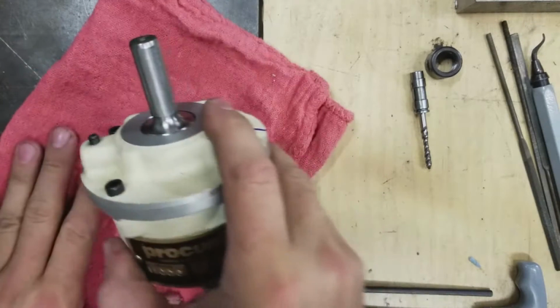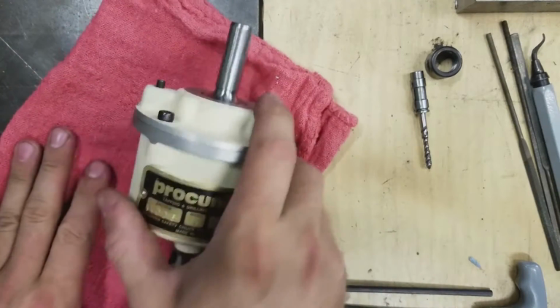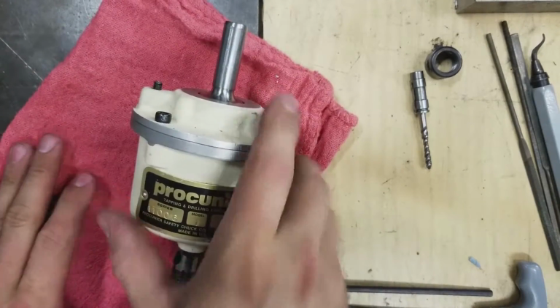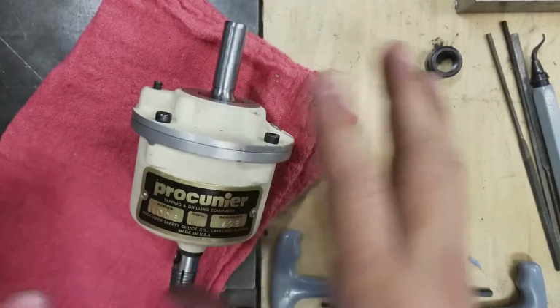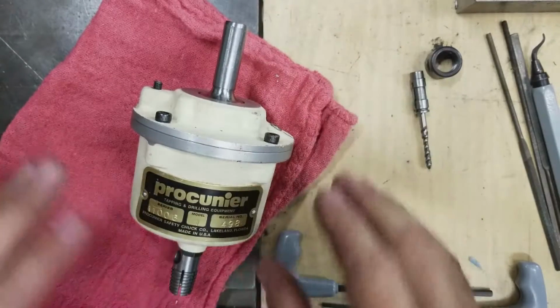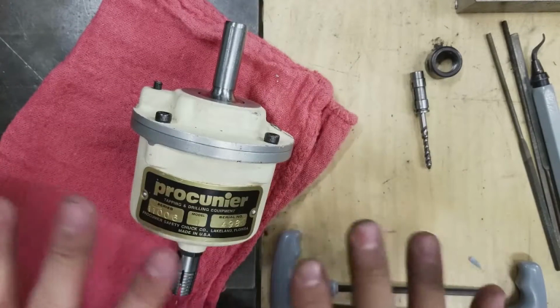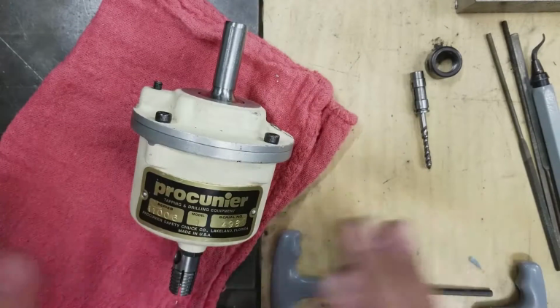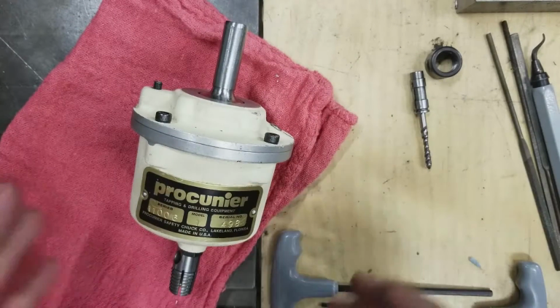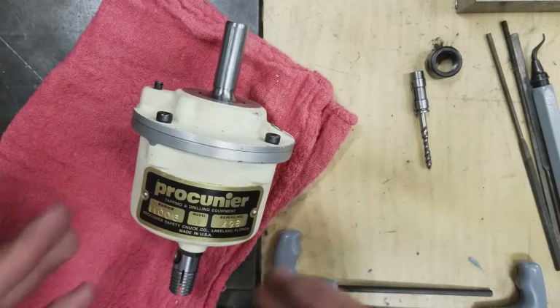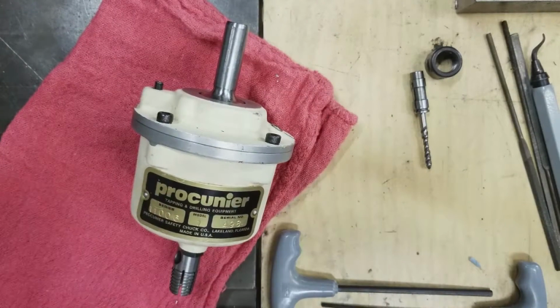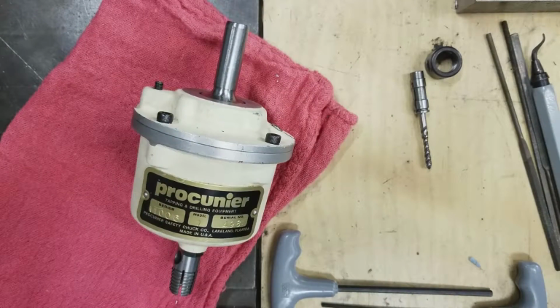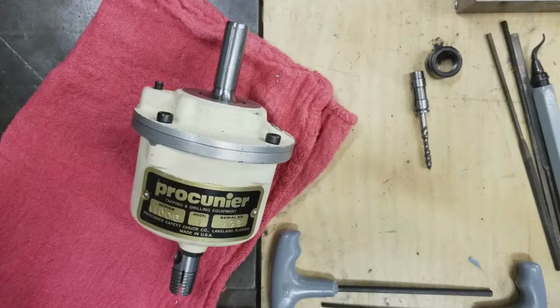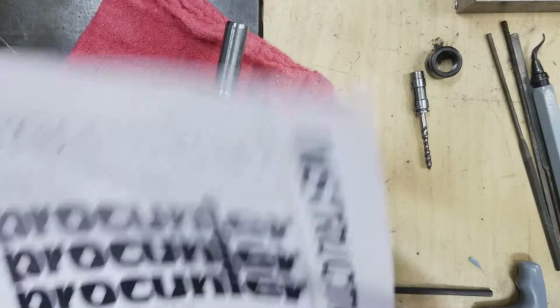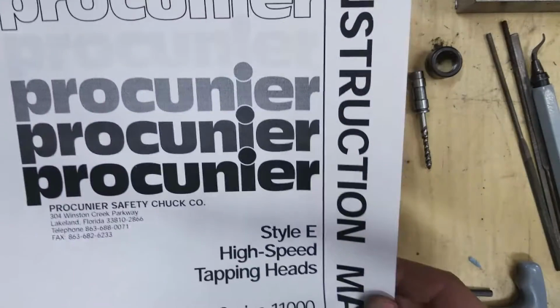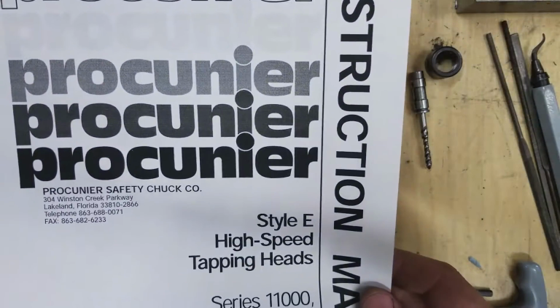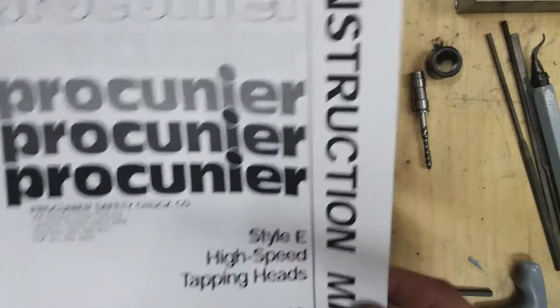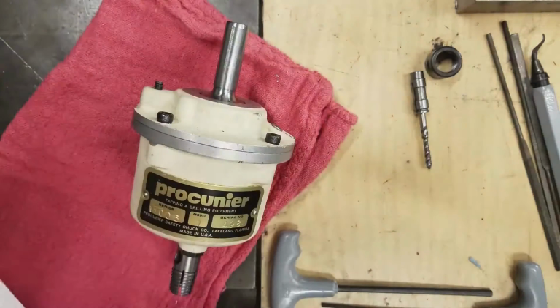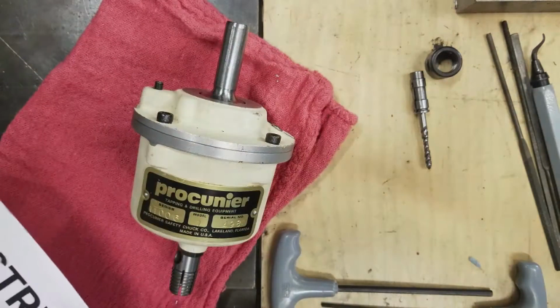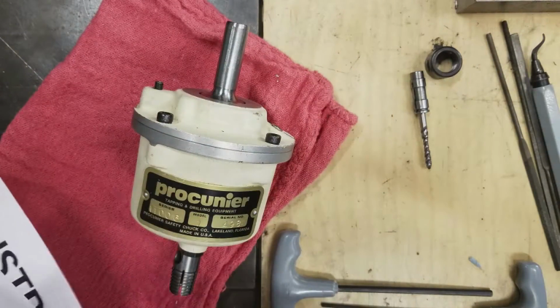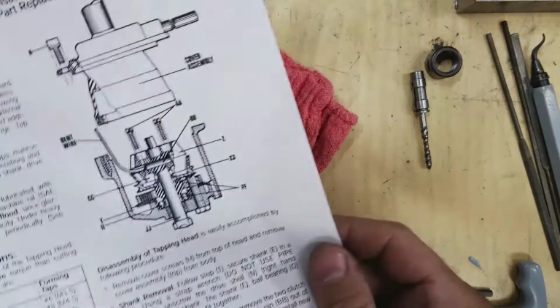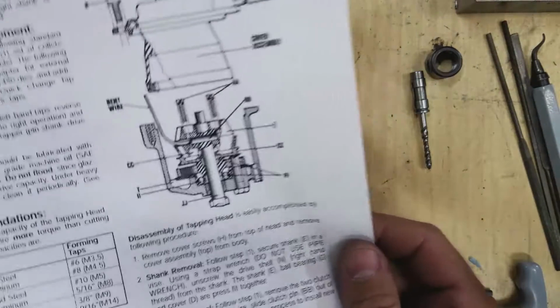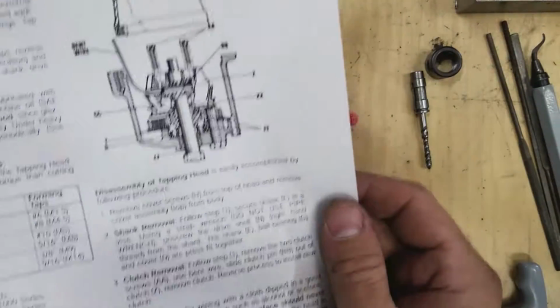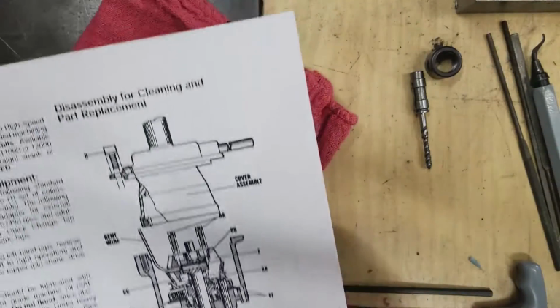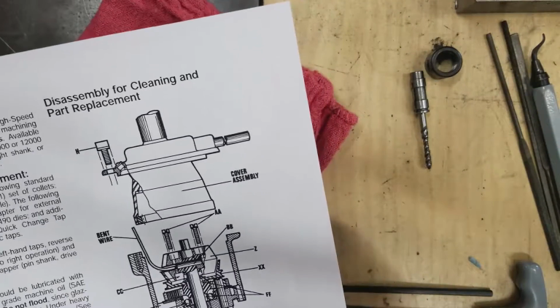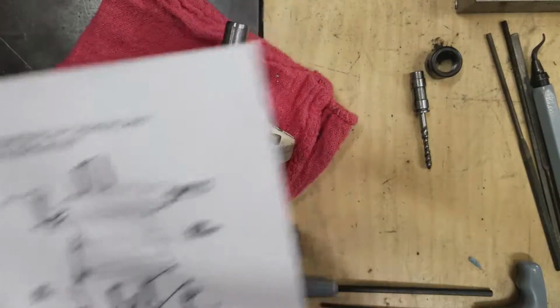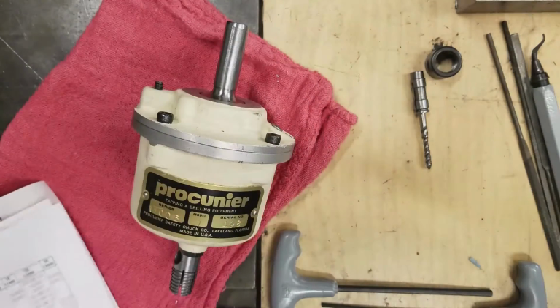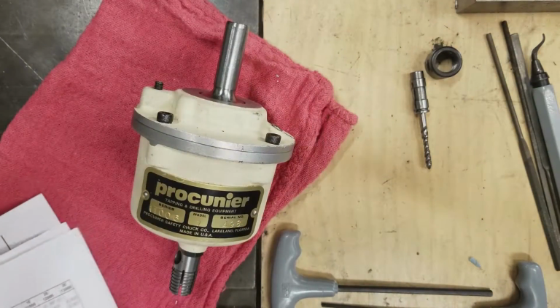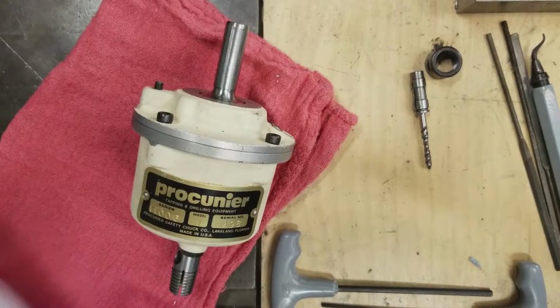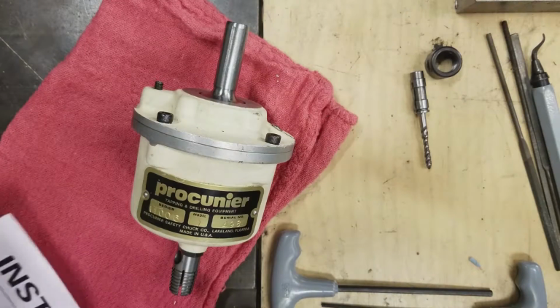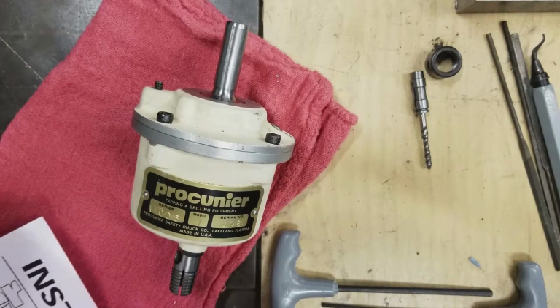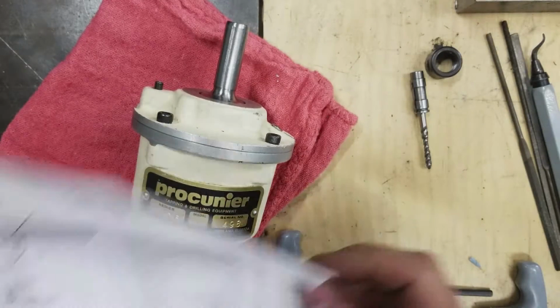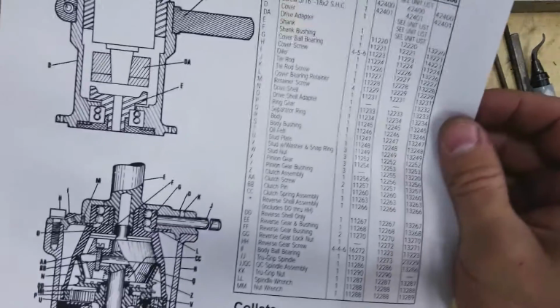So I'm thinking either there's something wrong with it or maybe it just needs to be lubricated. What I want to do is tear it down, lubricate it, clean it up, and put it back together. Procunier publishes a manual which has disassembly instructions and even a complete parts list.